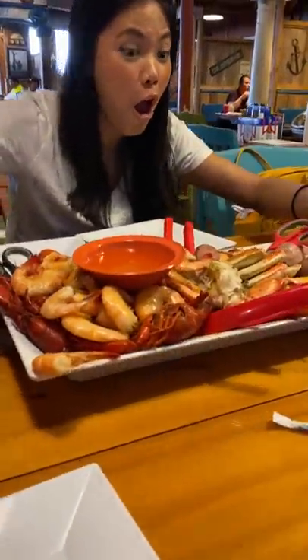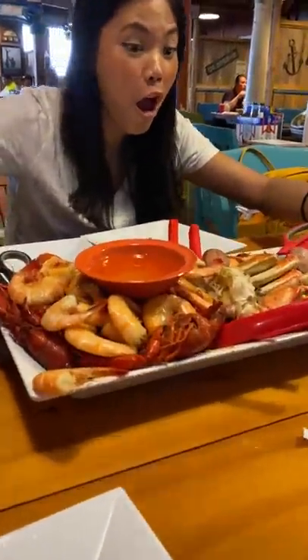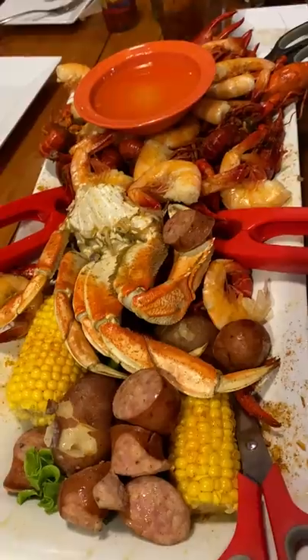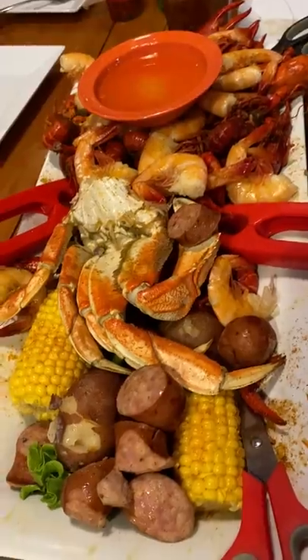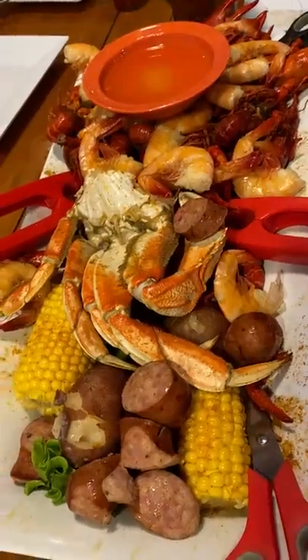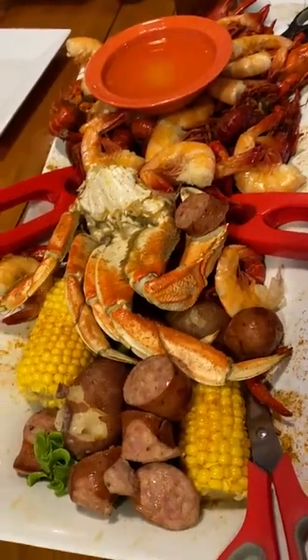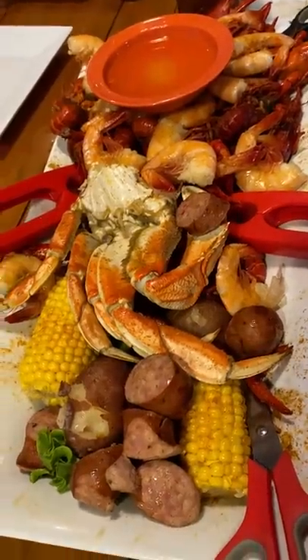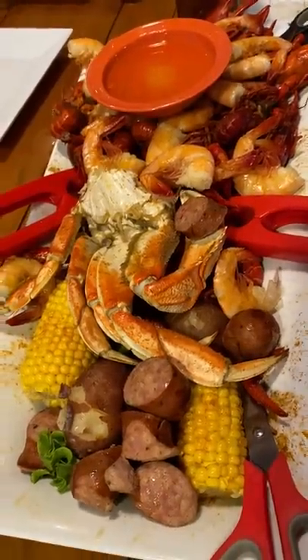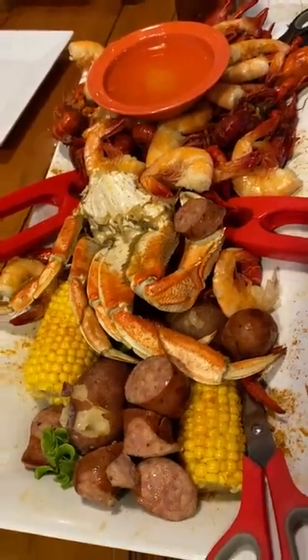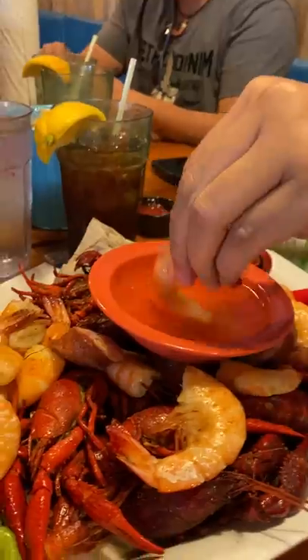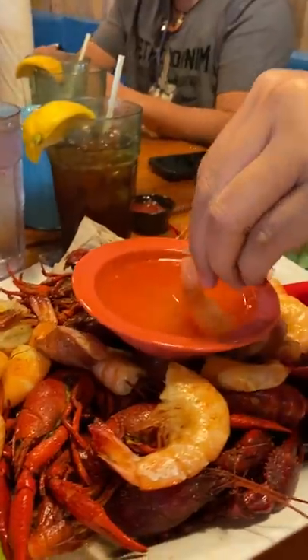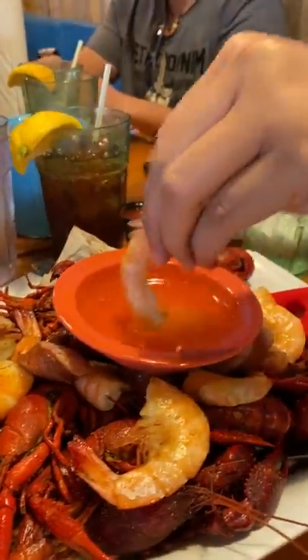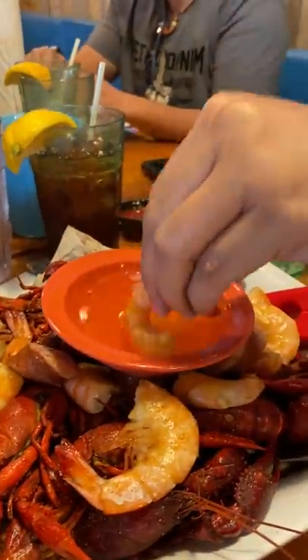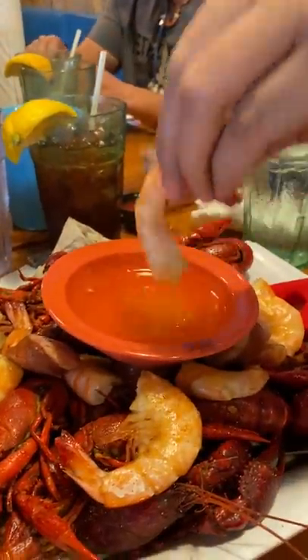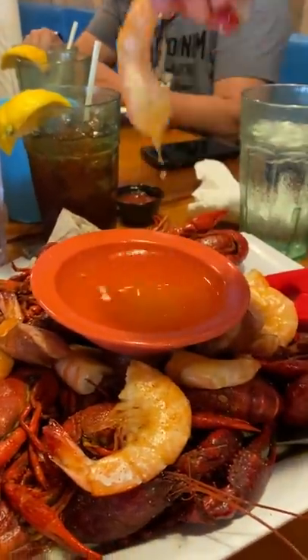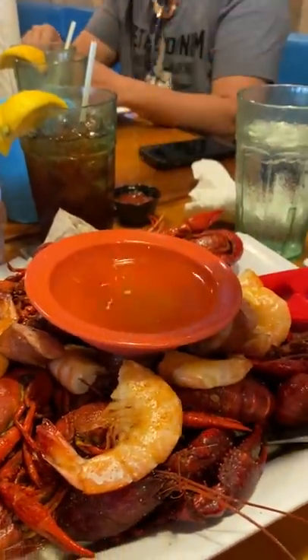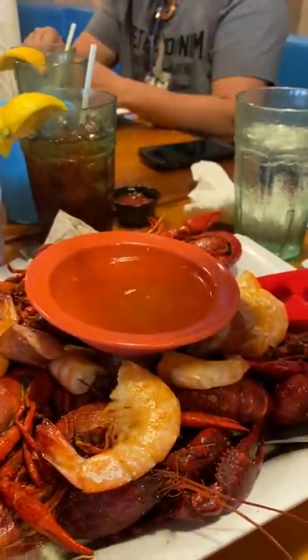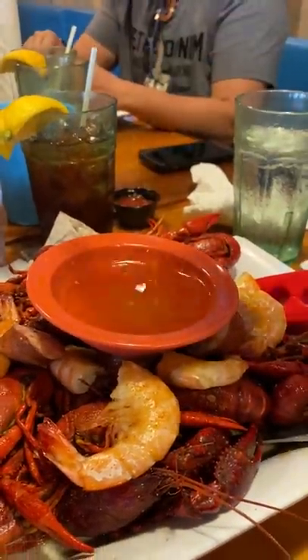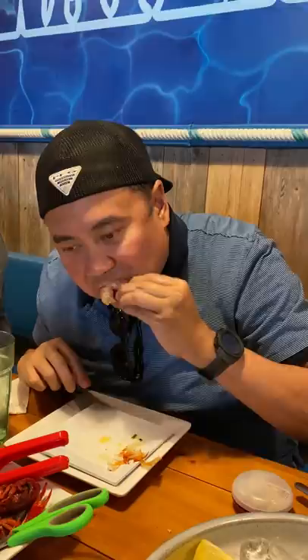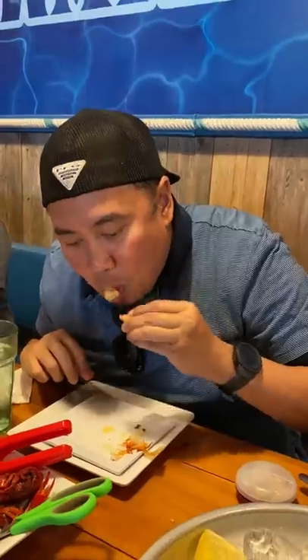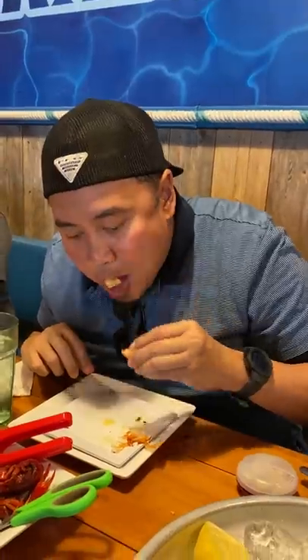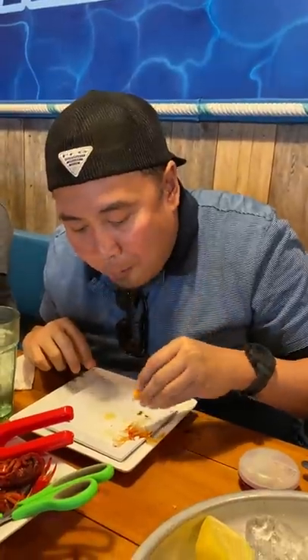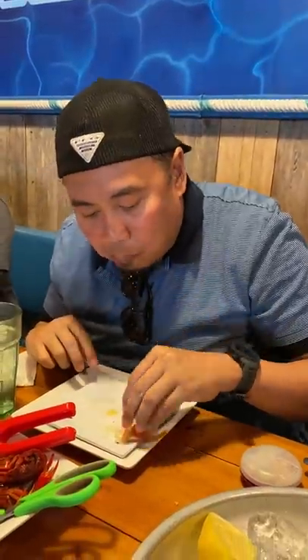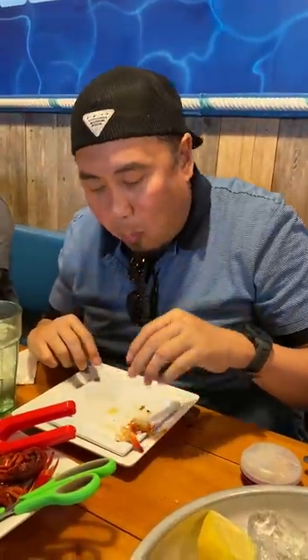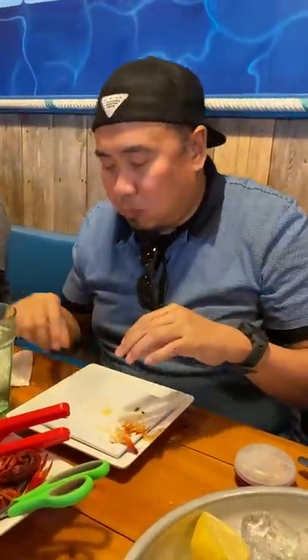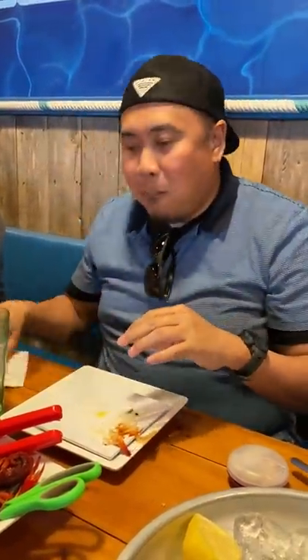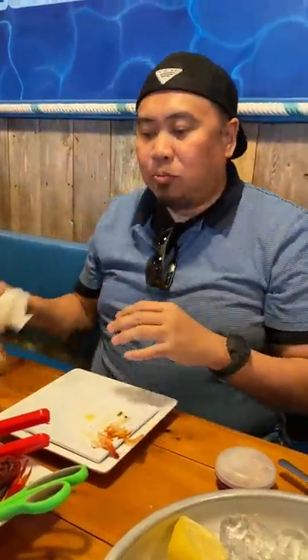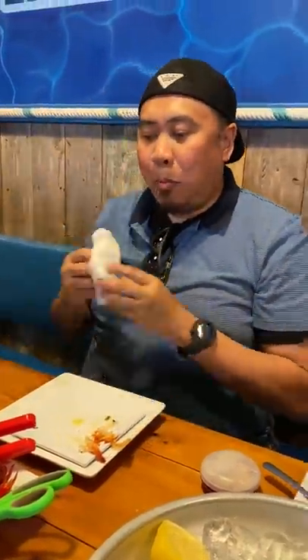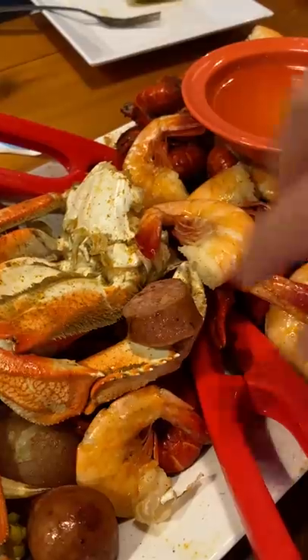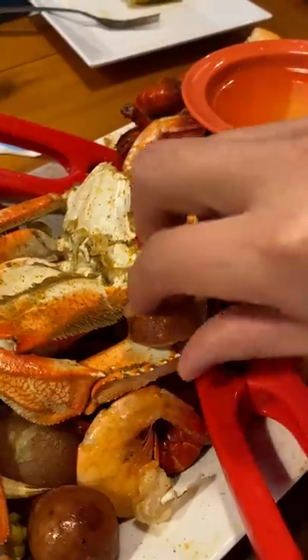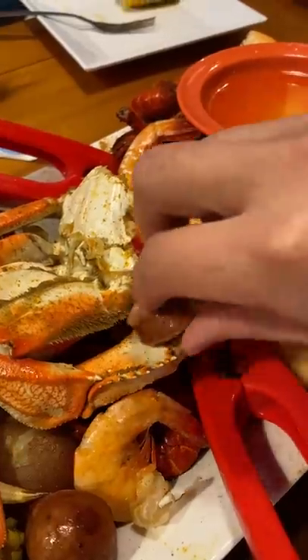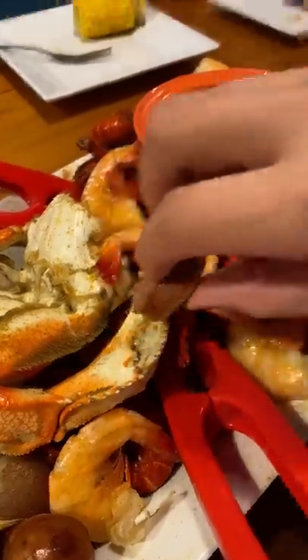We could choose from one pound of either shrimp, crawfish, snow crab, Dungeness crab, or blue crab. It comes with andouille sausages, corn, and potatoes.